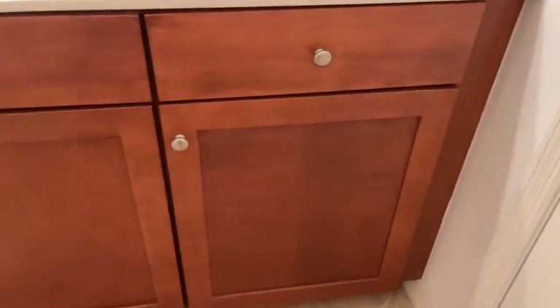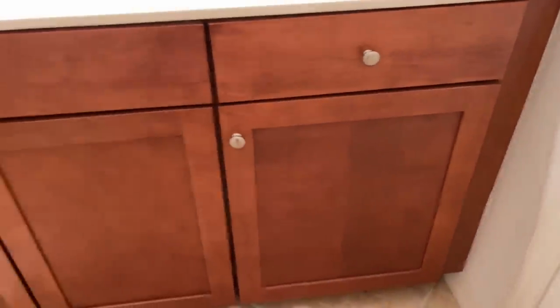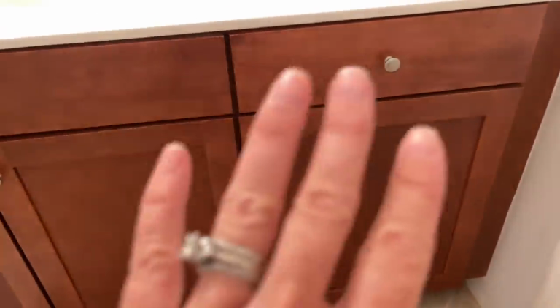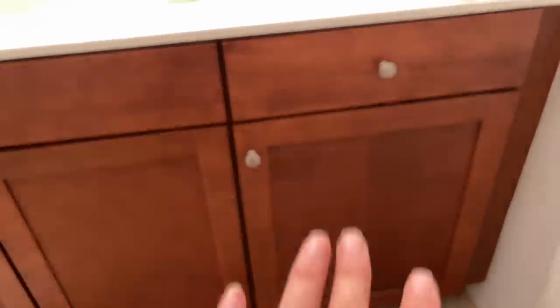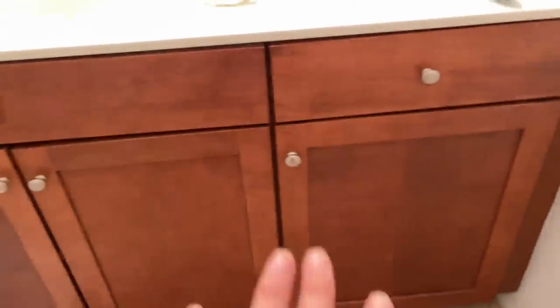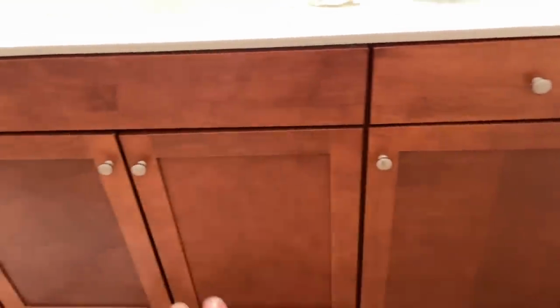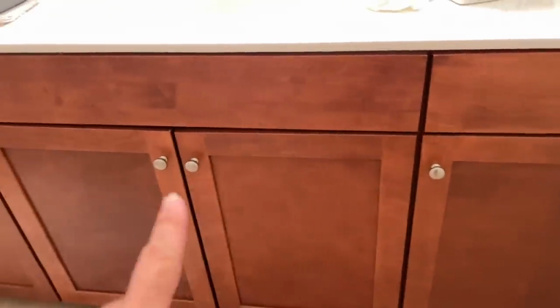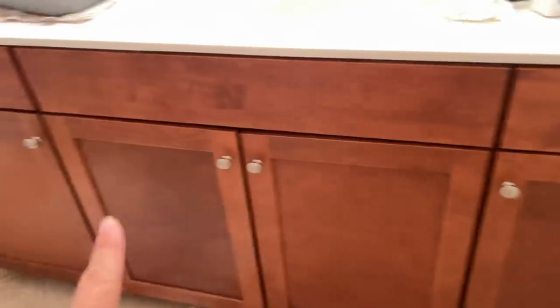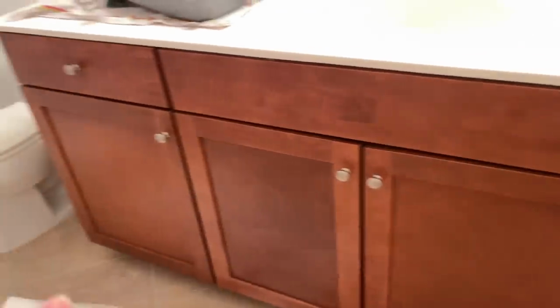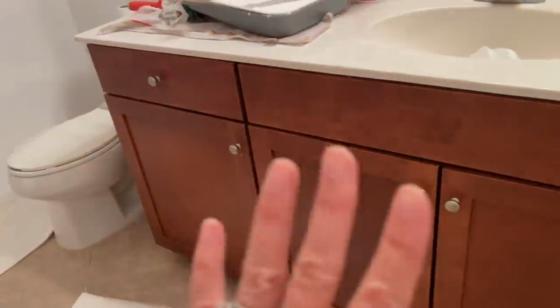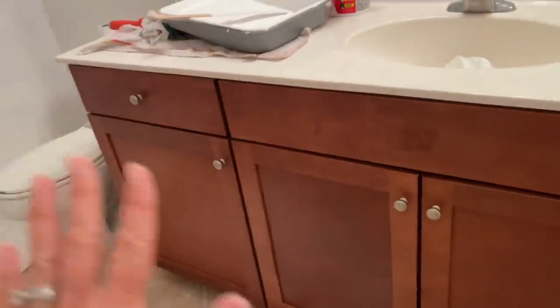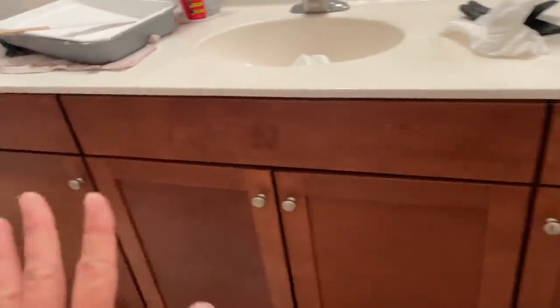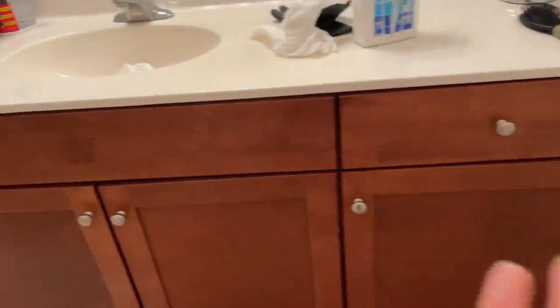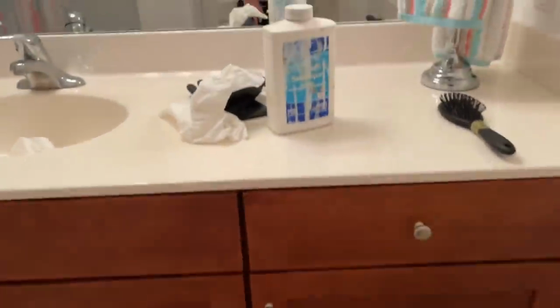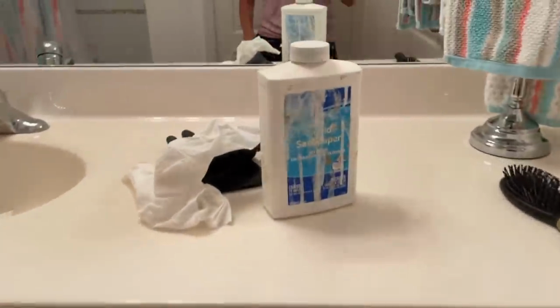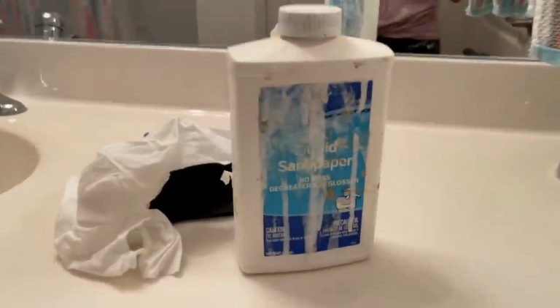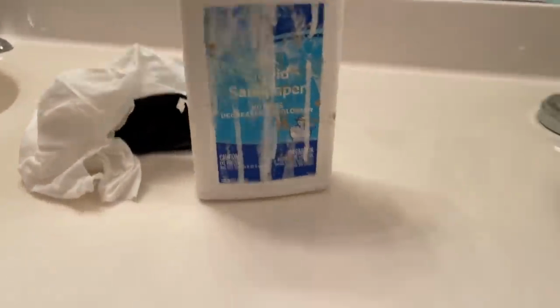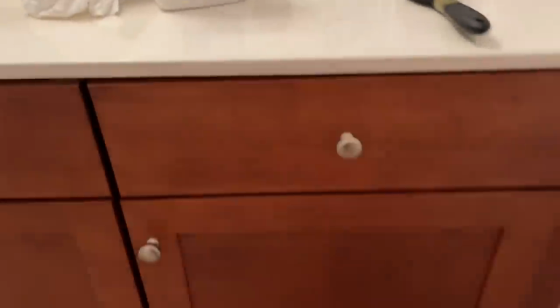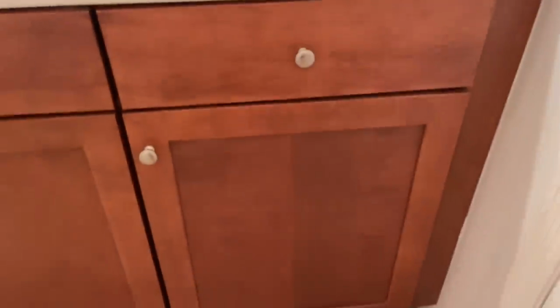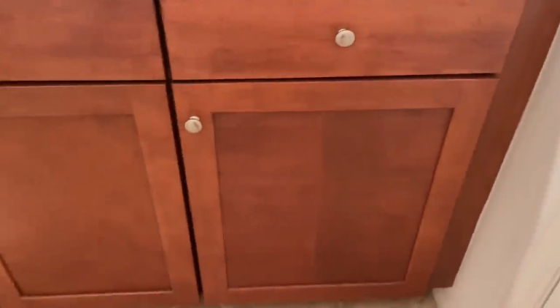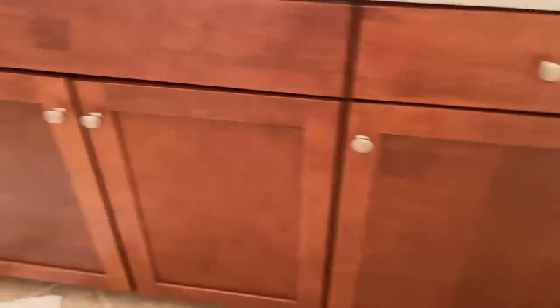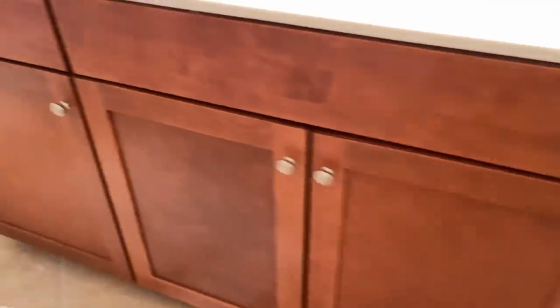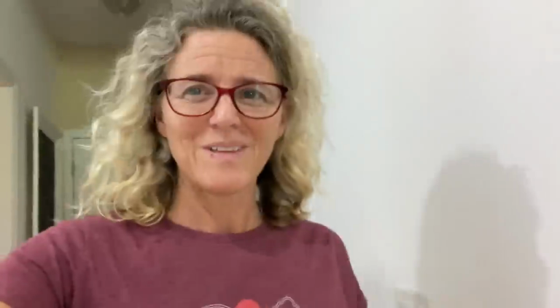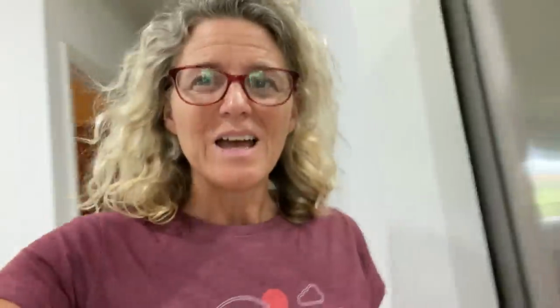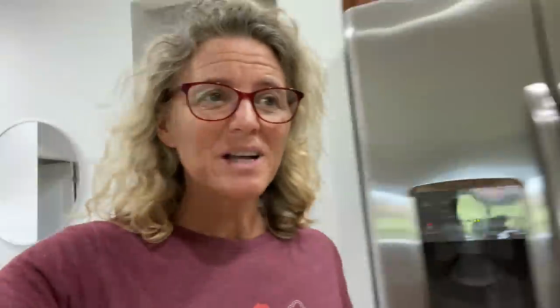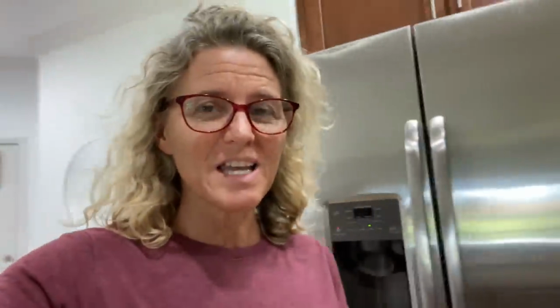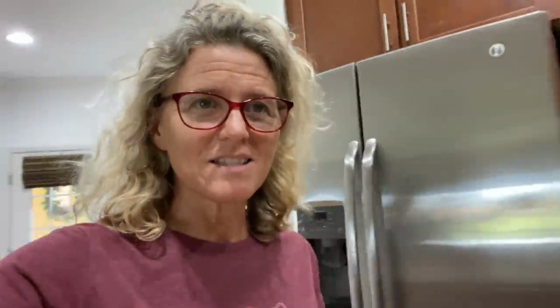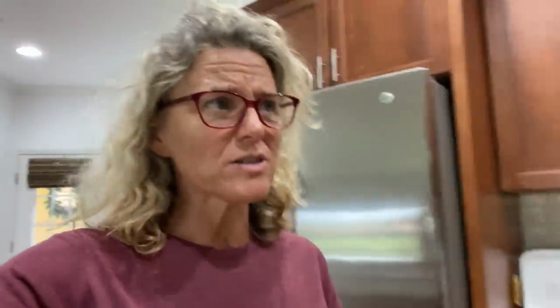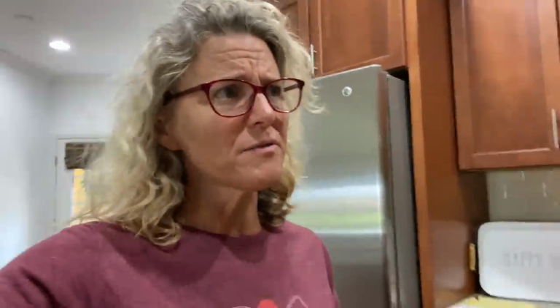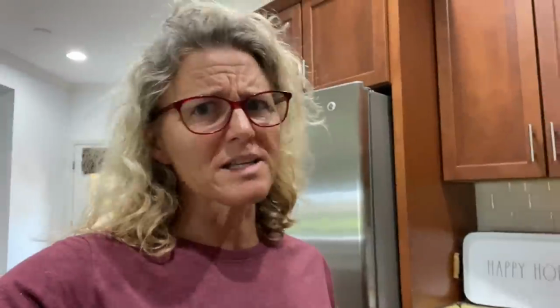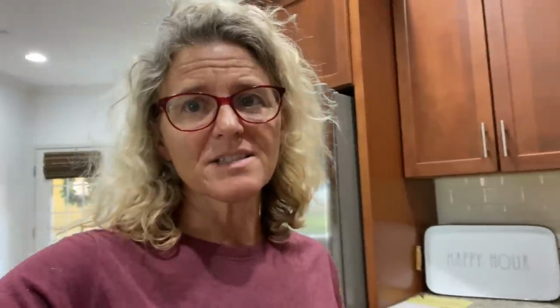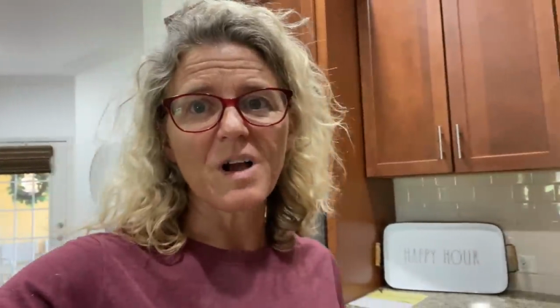Next thing I'm going to do is paint the cabinets. We're going to first take all the doors off and all the hardware, clean up the cabinets using the liquid sandpaper, and then paint them.